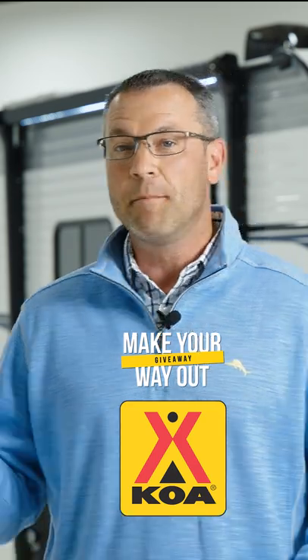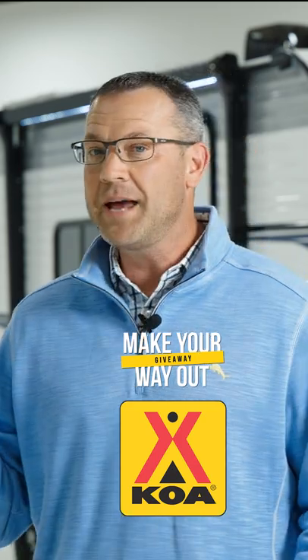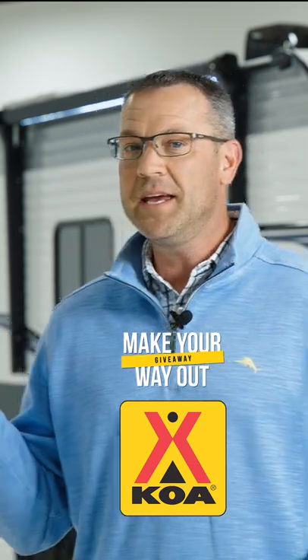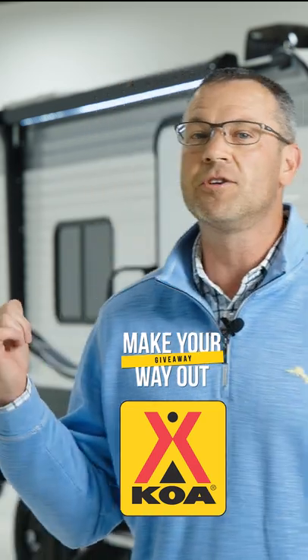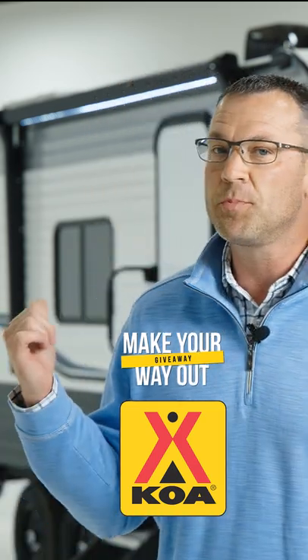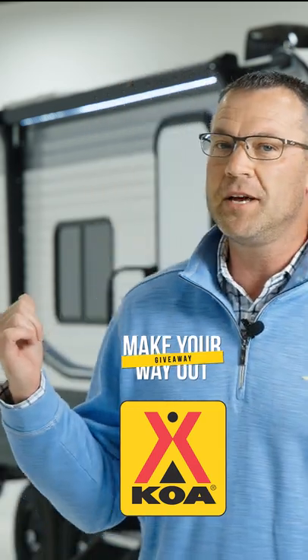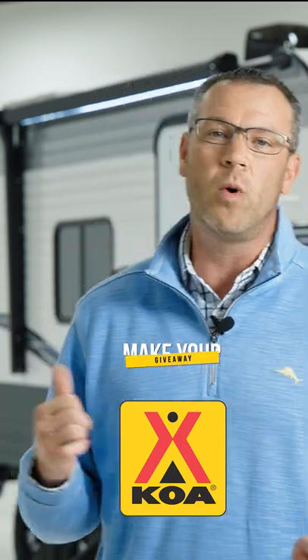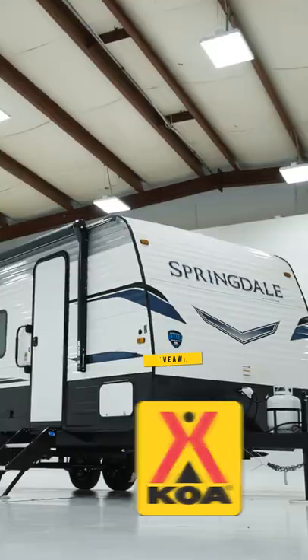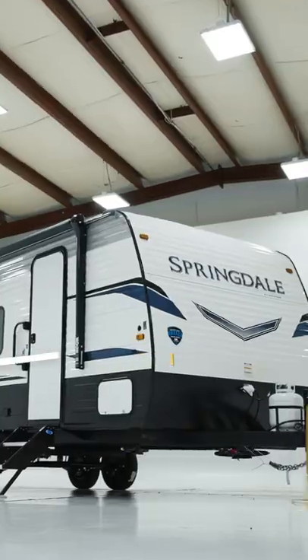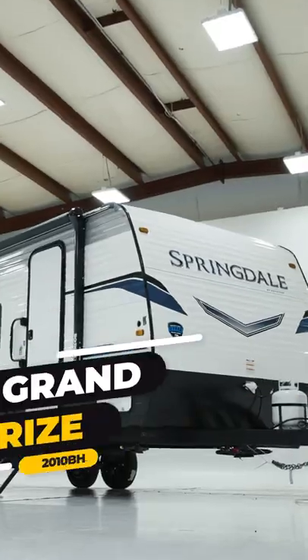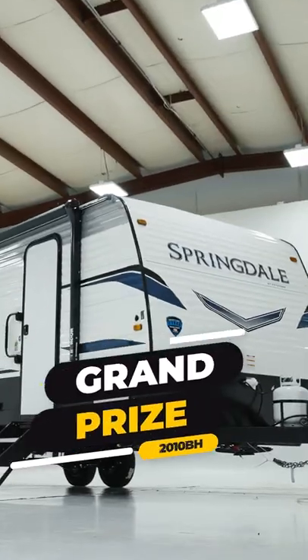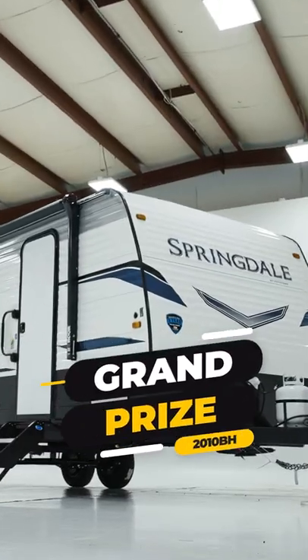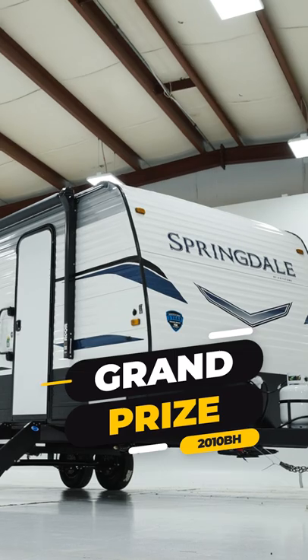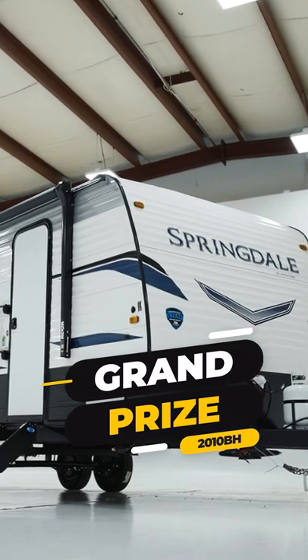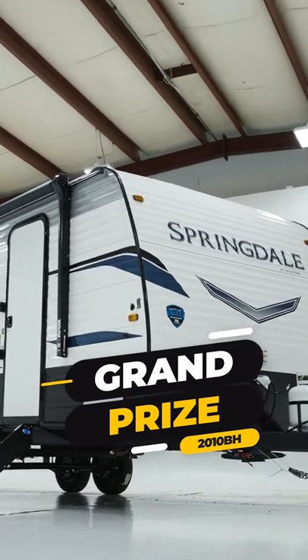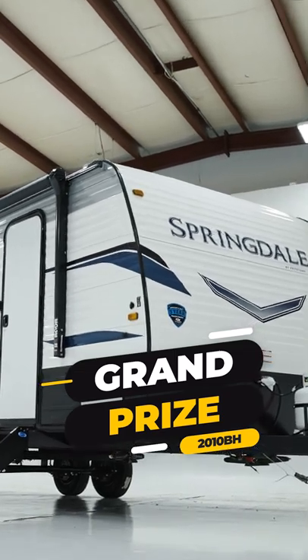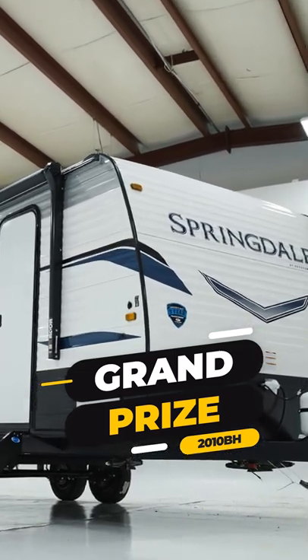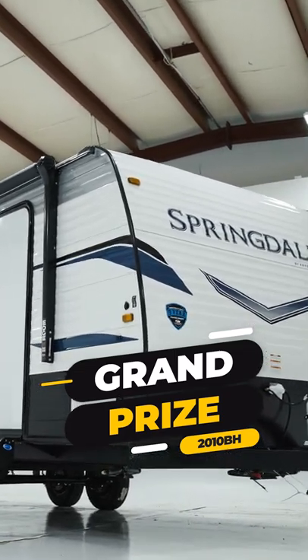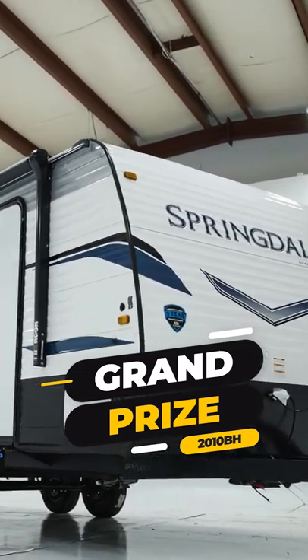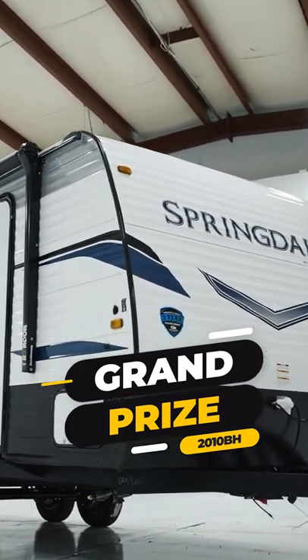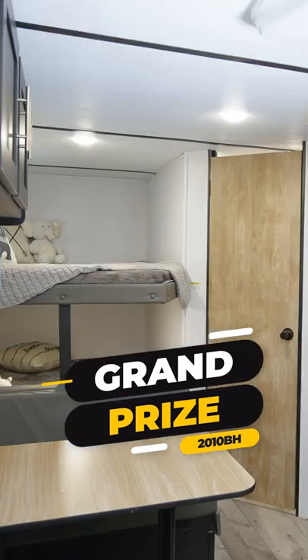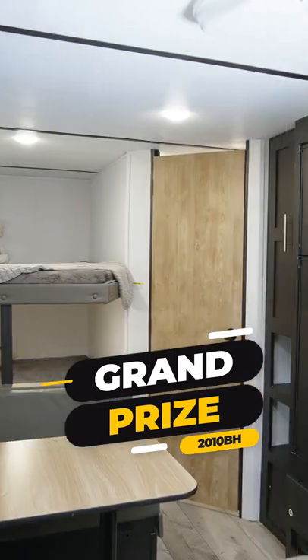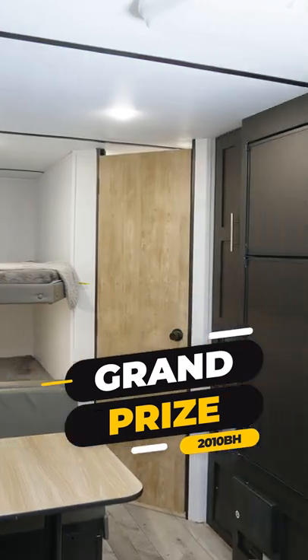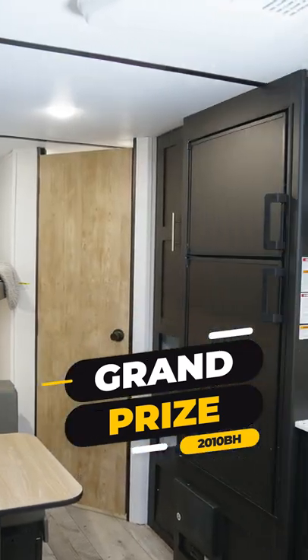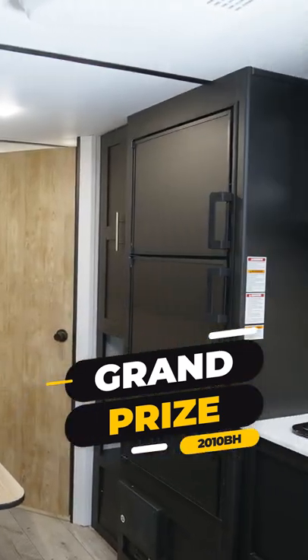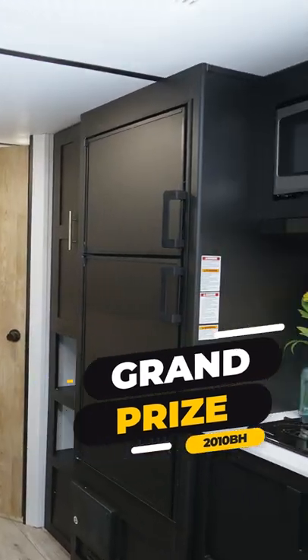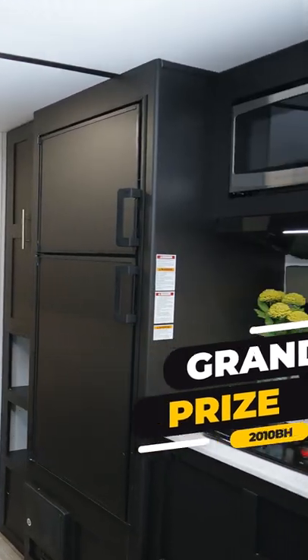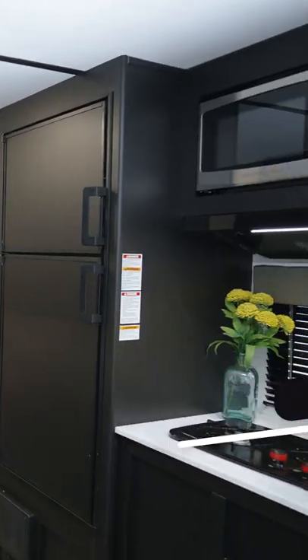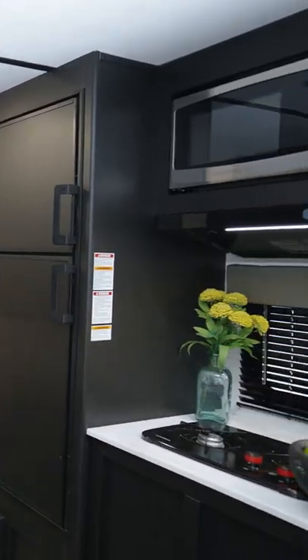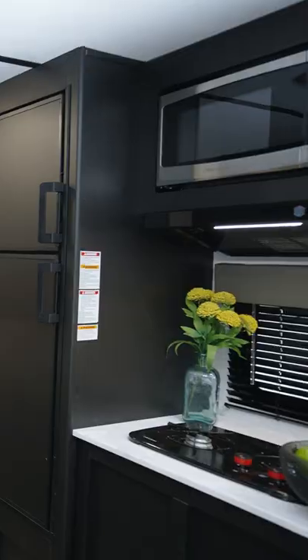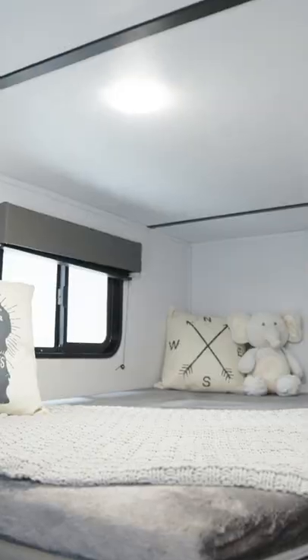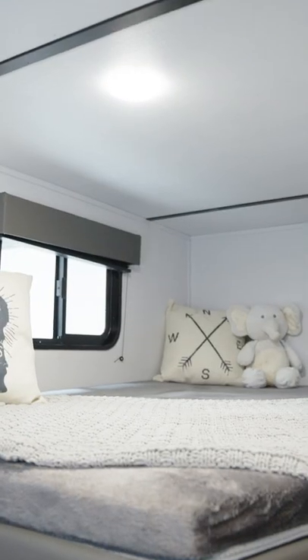Behind me is our Springdale 2010BH, which is the grand prize this year, and let me tell you, this travel trailer may be small, but it packs quite a punch.